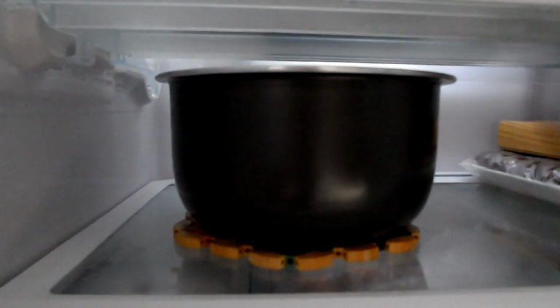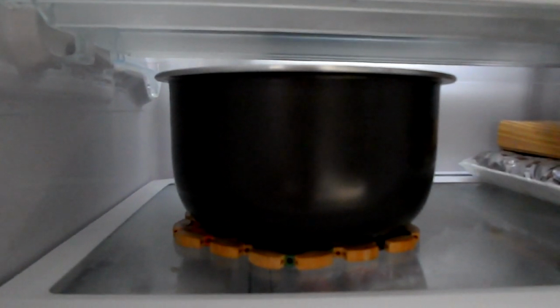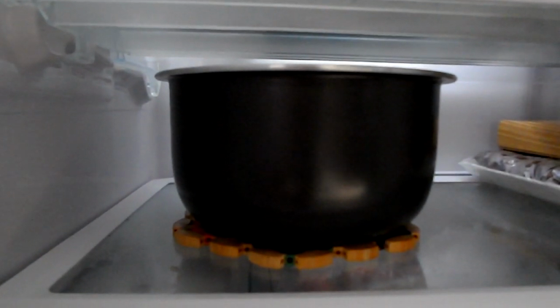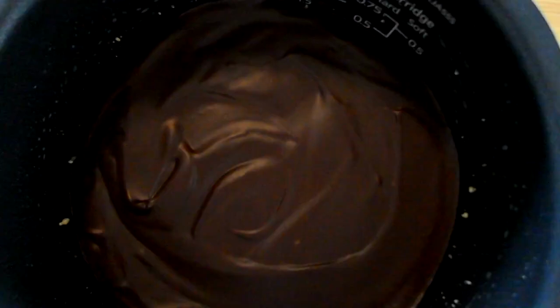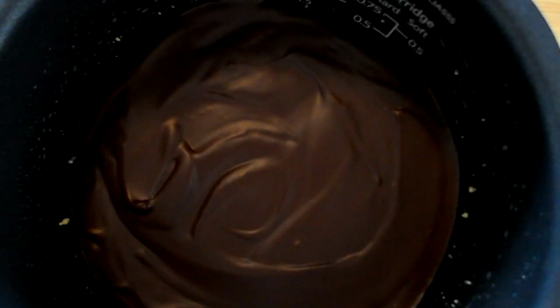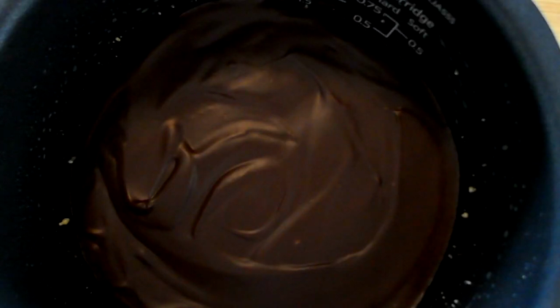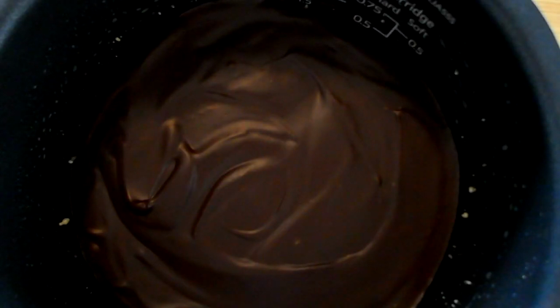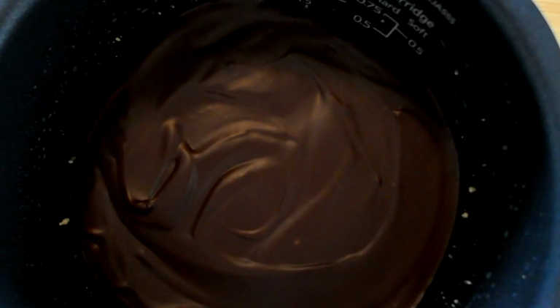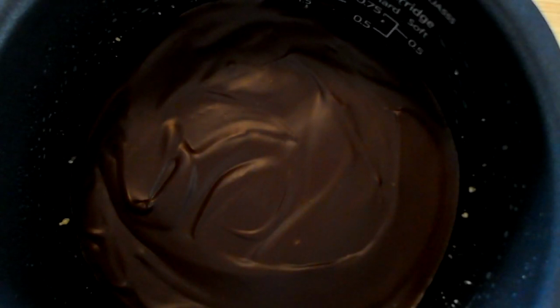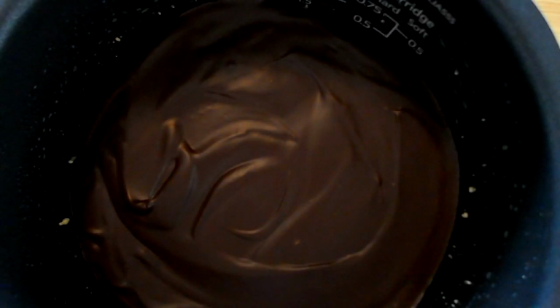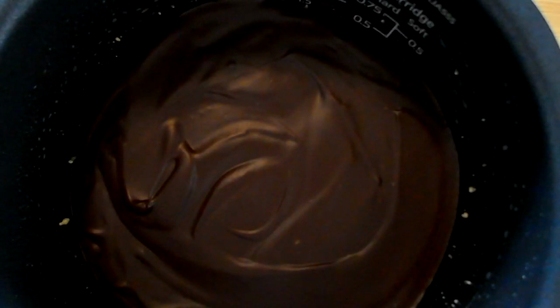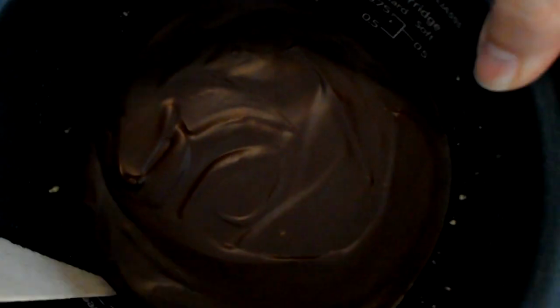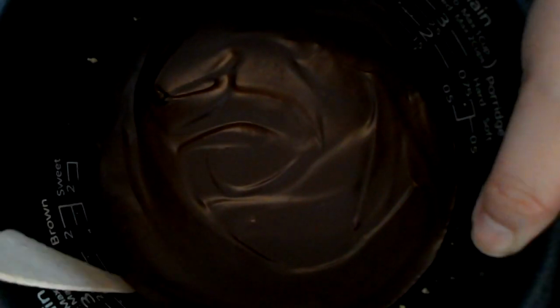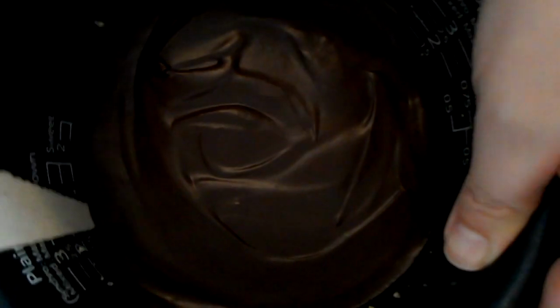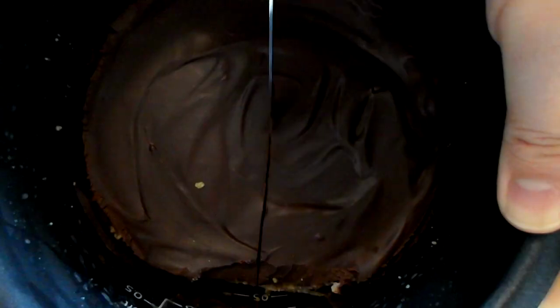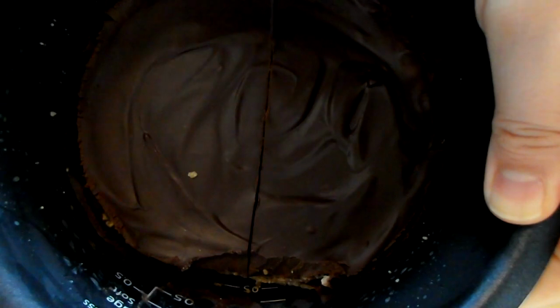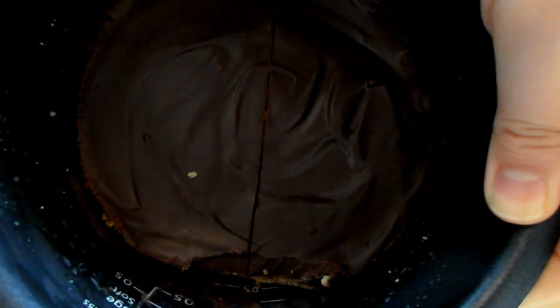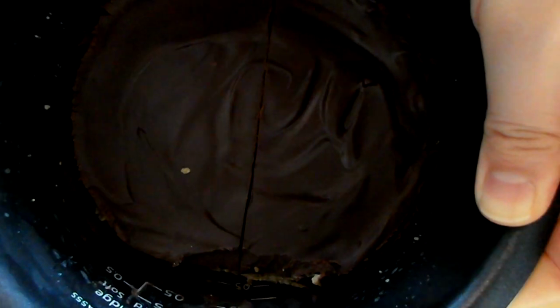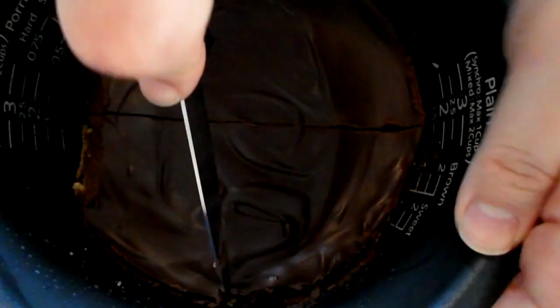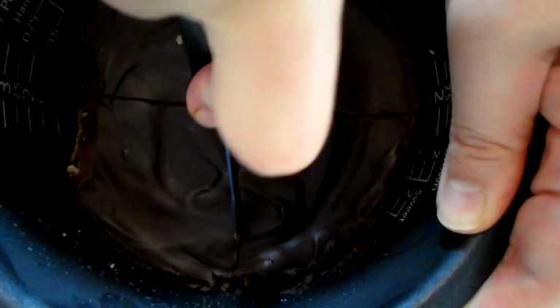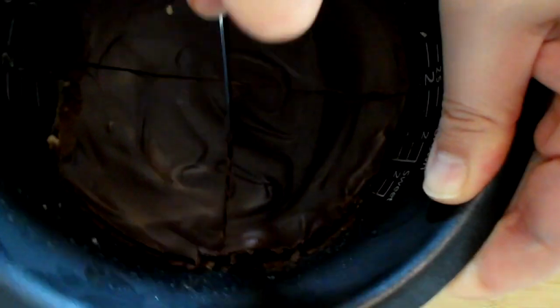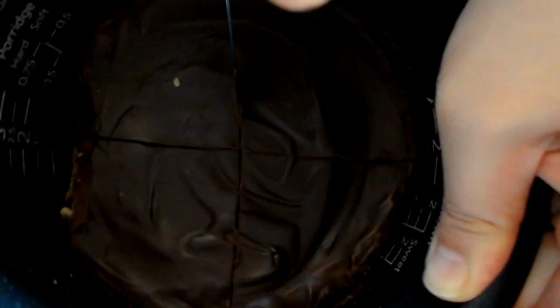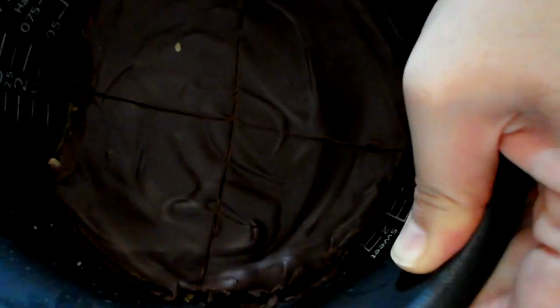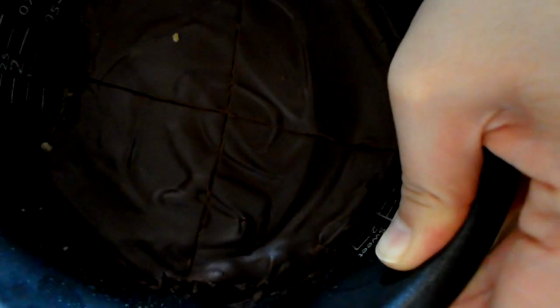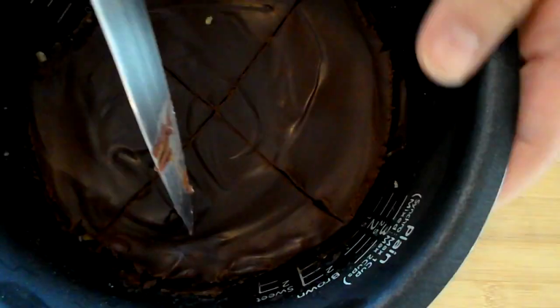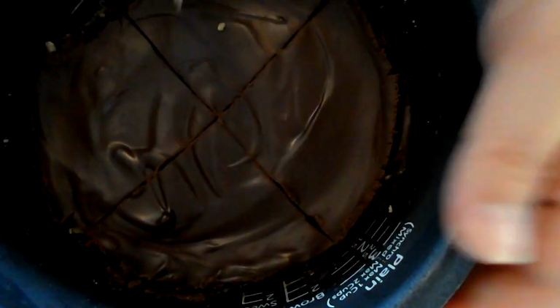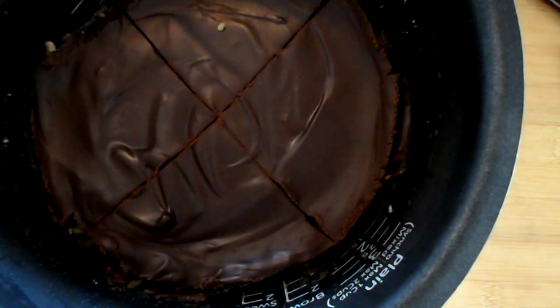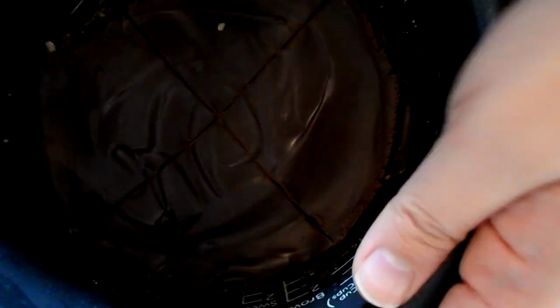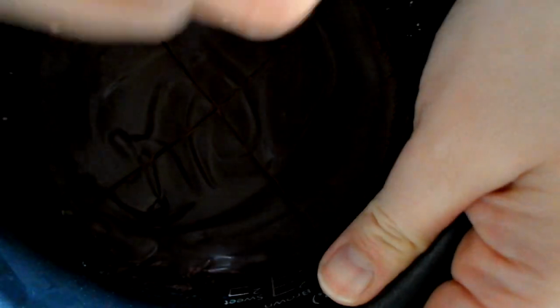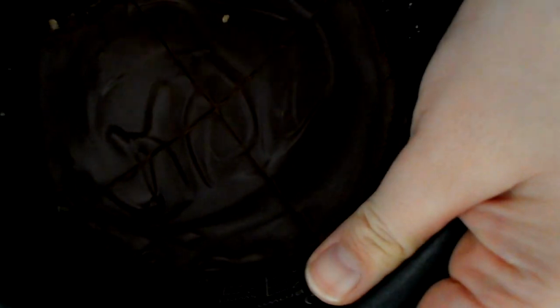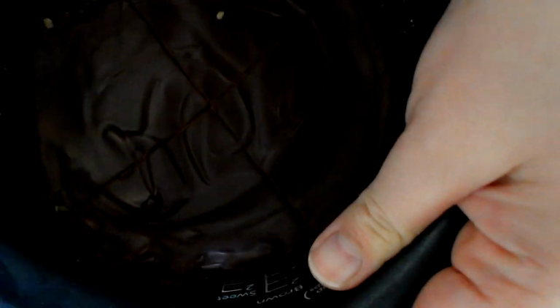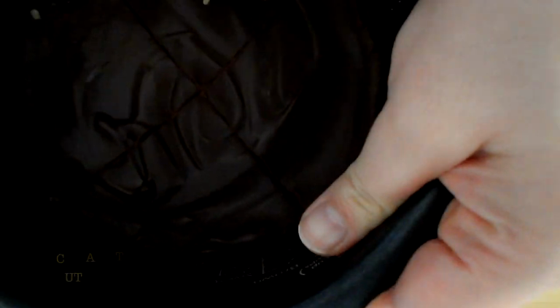Refrigerate till set, or for a few hours. After it's set, you can use a plastic or wooden knife to cut around the sides and into slices. Make sure your knife goes all the way through, but if you use a real knife, don't scratch your pot.